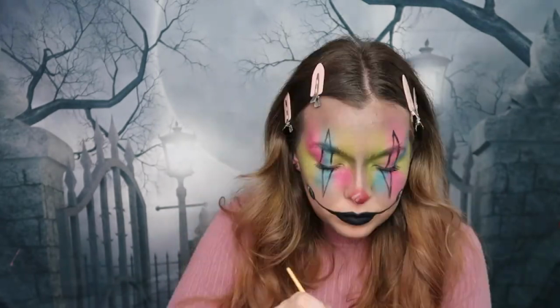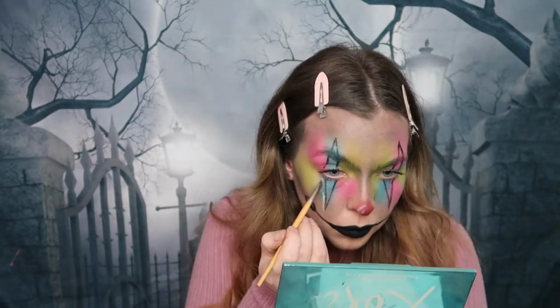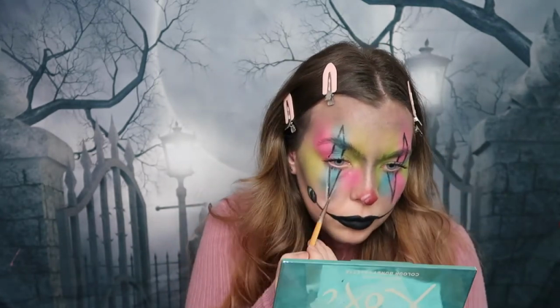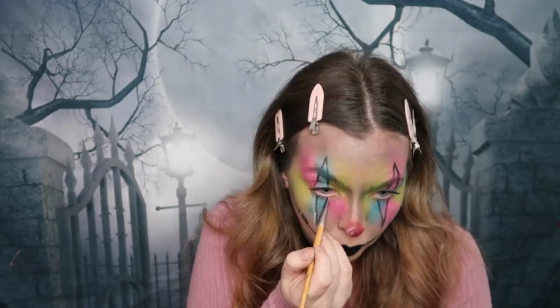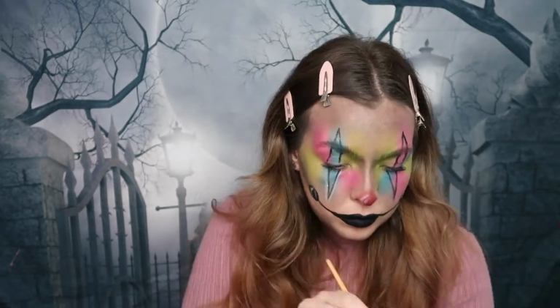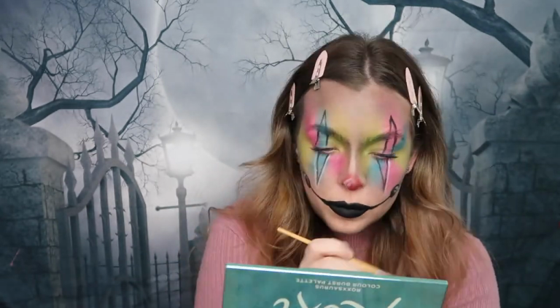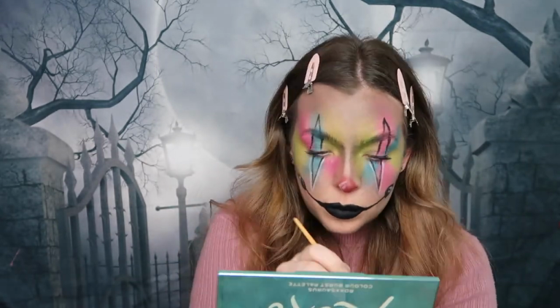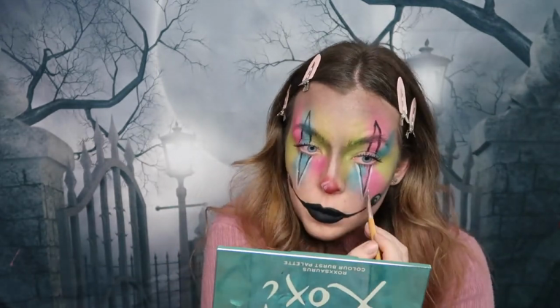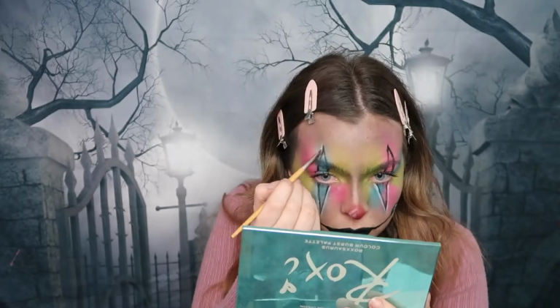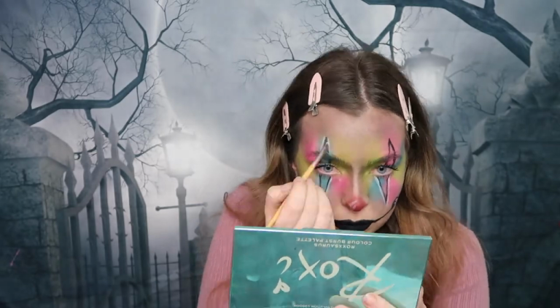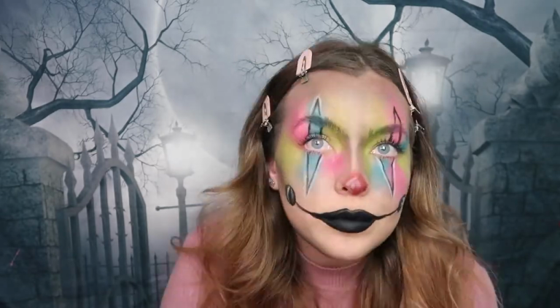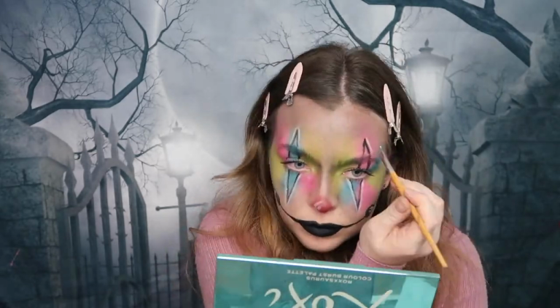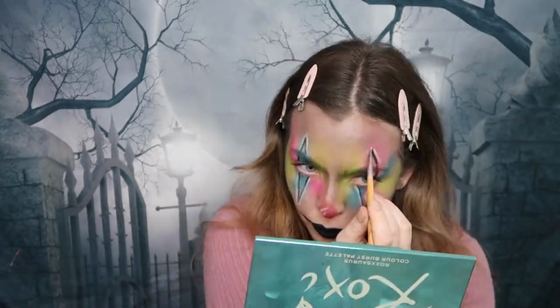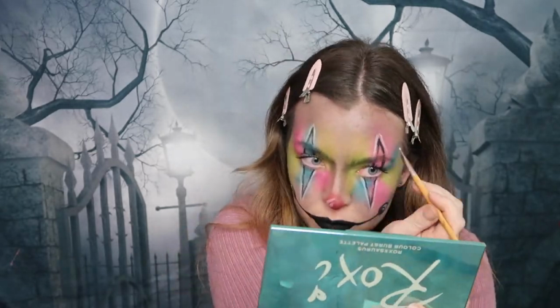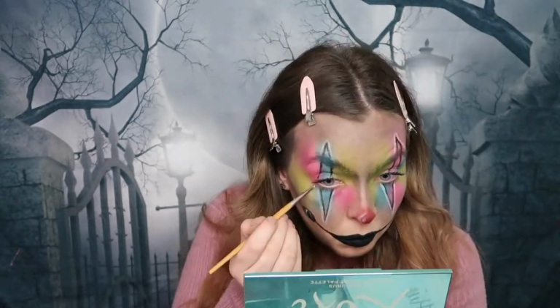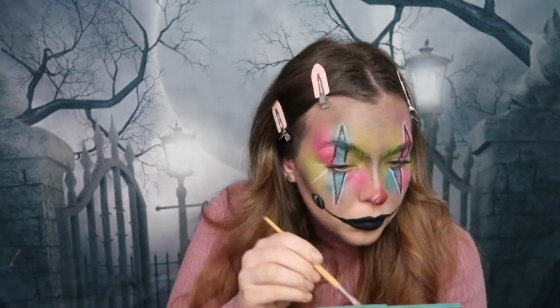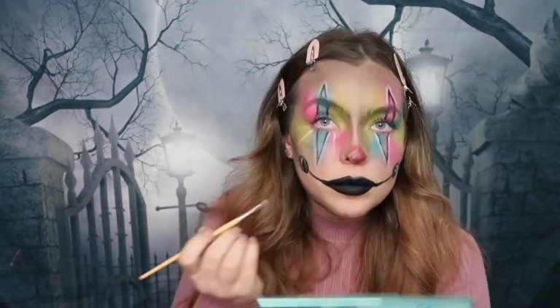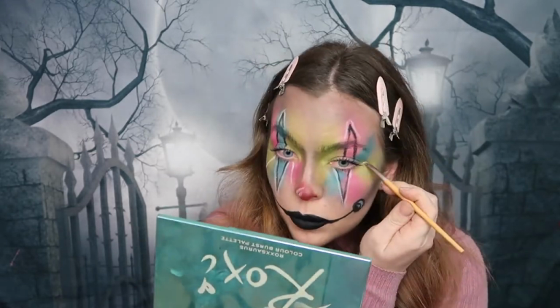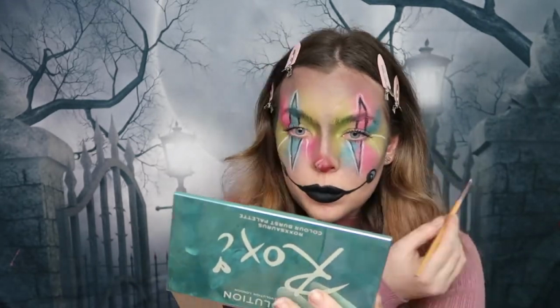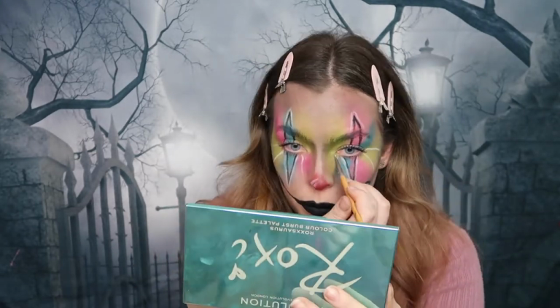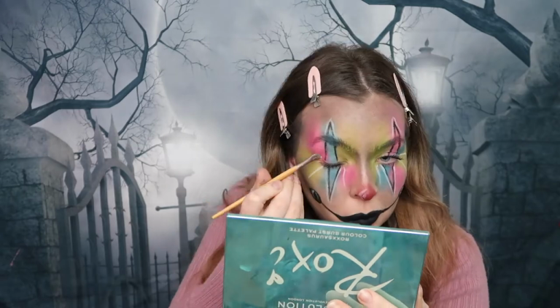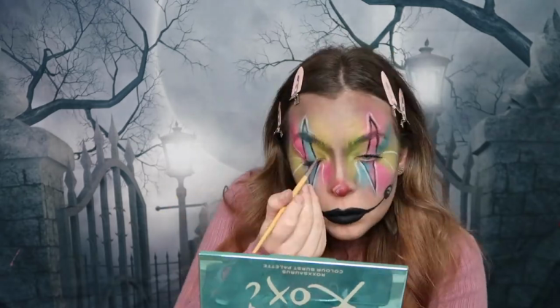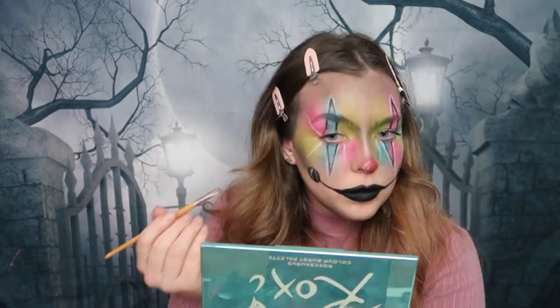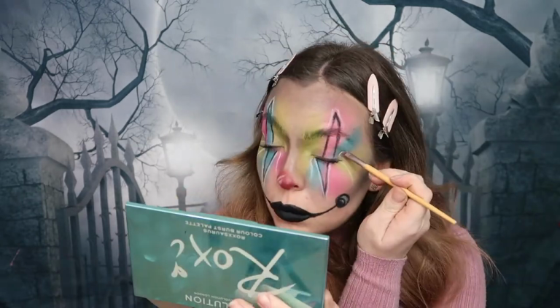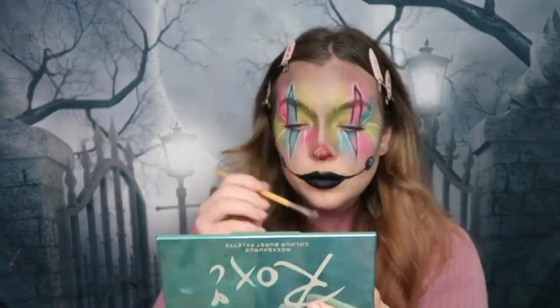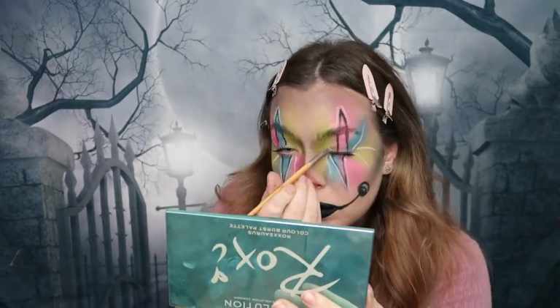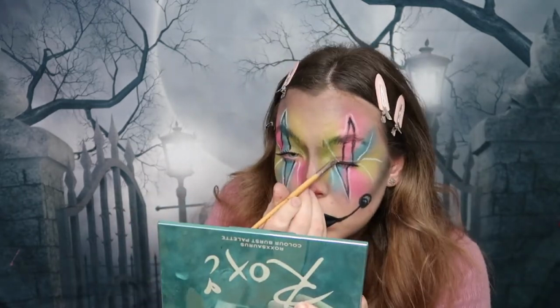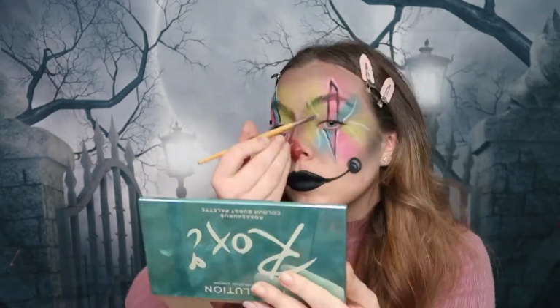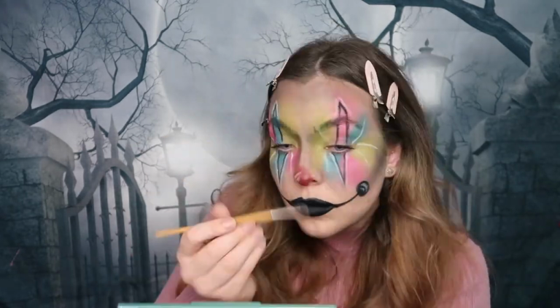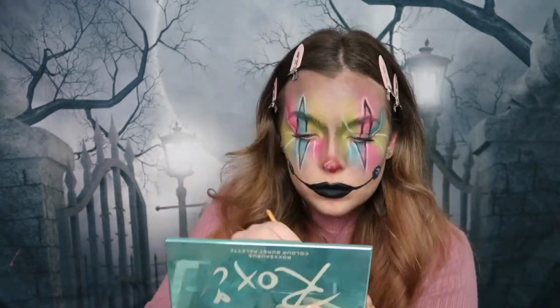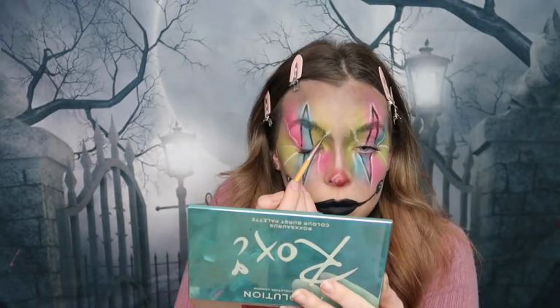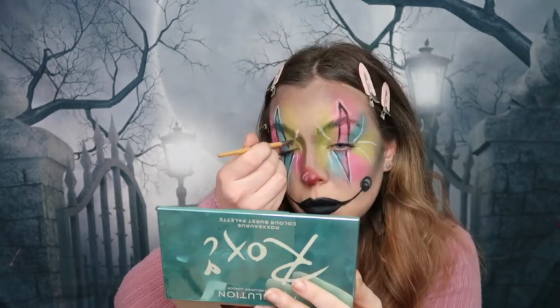To complete this look I'm going back in with that Rocksaurus palette and the gorgeous white shade, outlining those triangles around my eyes, and then also creating some eyelash effects around my eyes to really accentuate them and make the look a little more detailed.